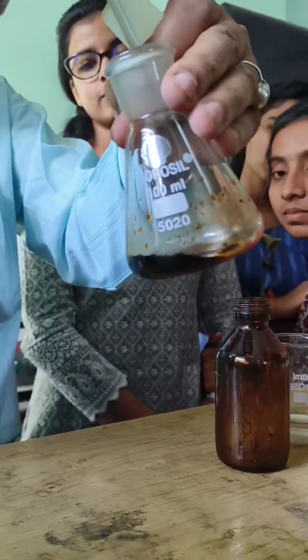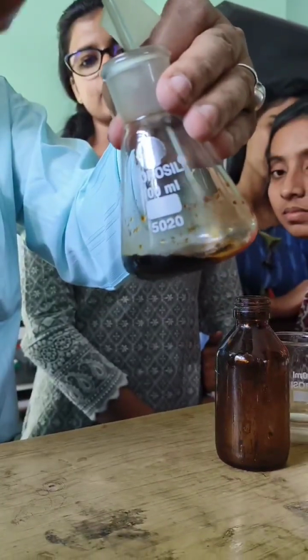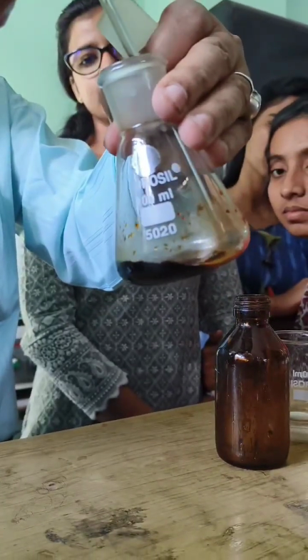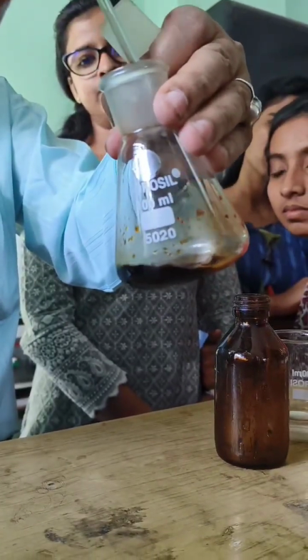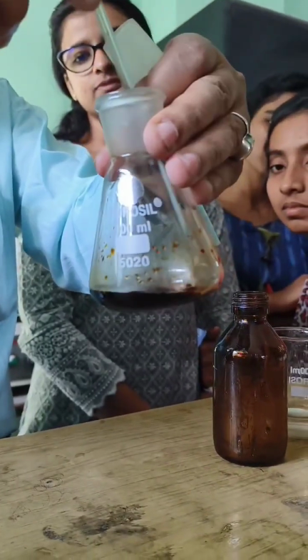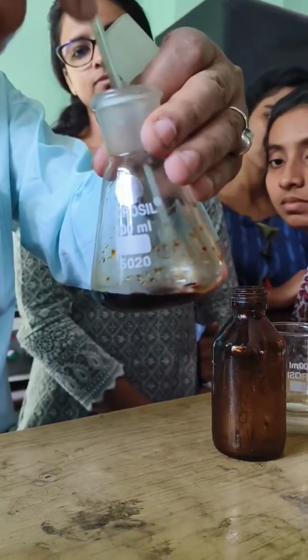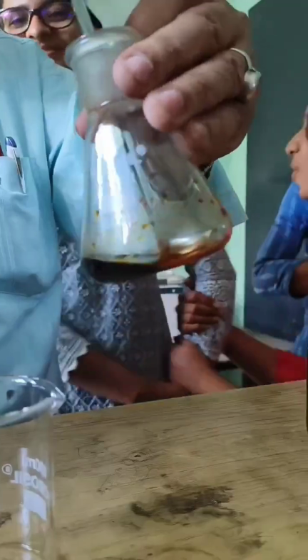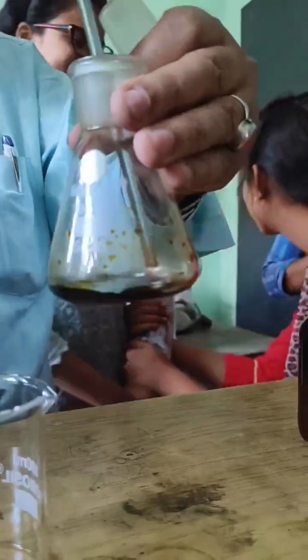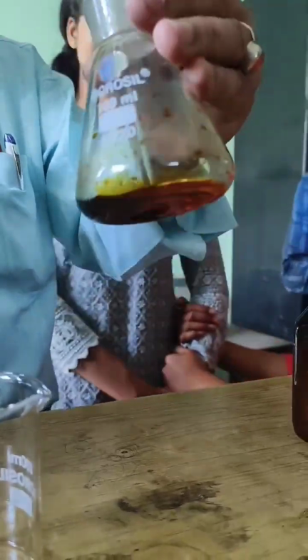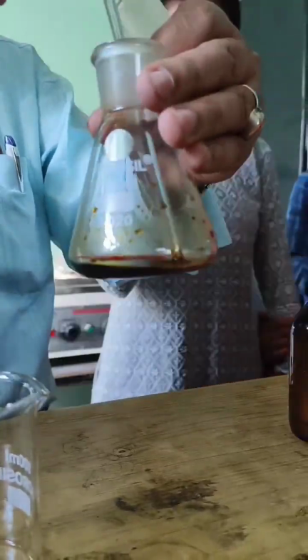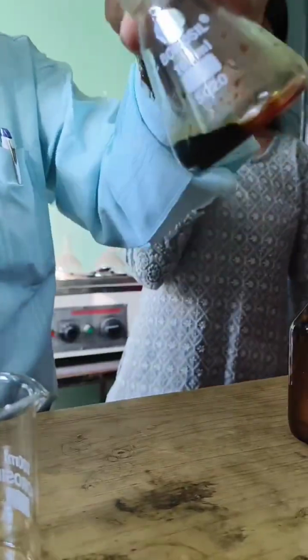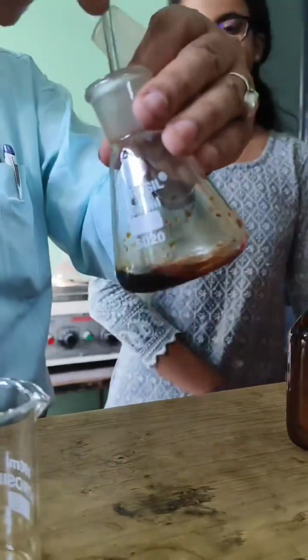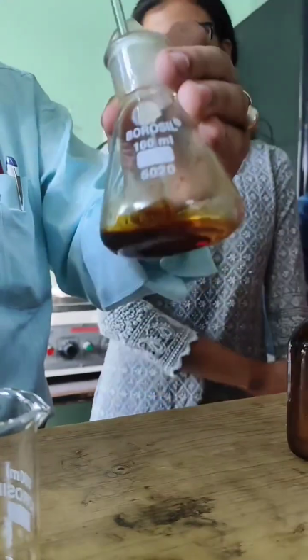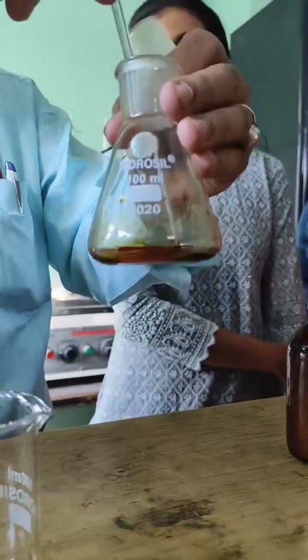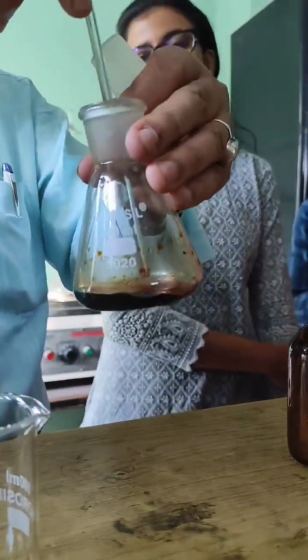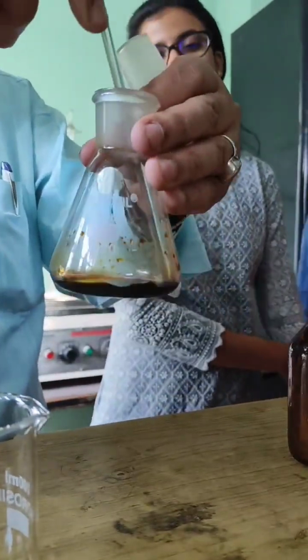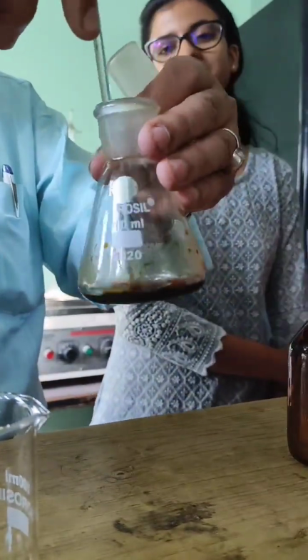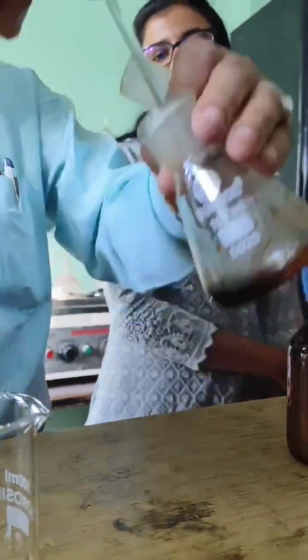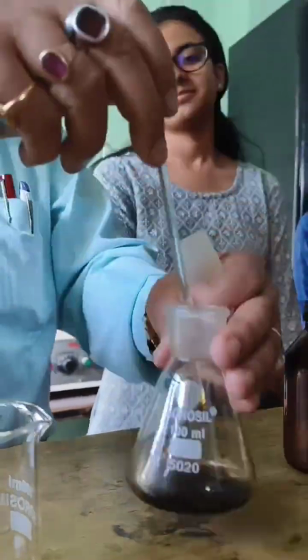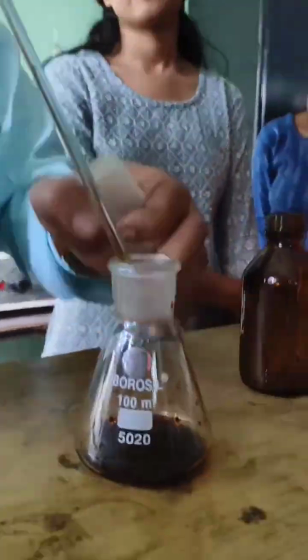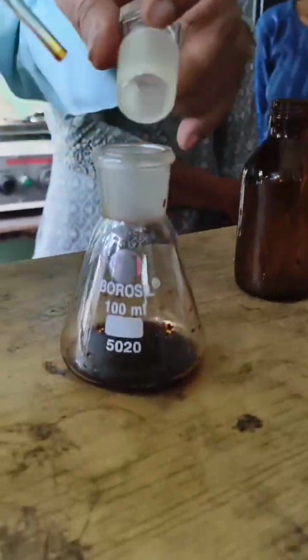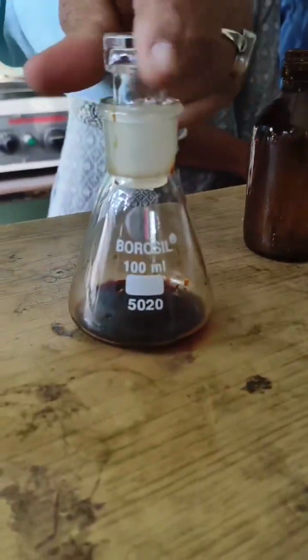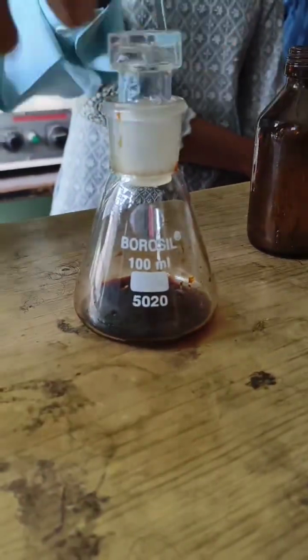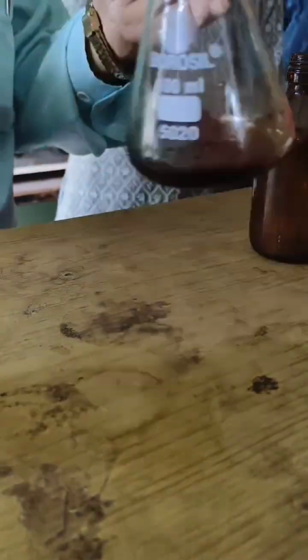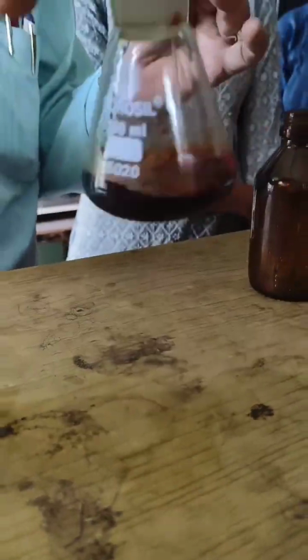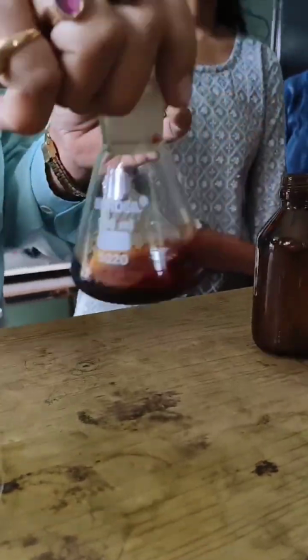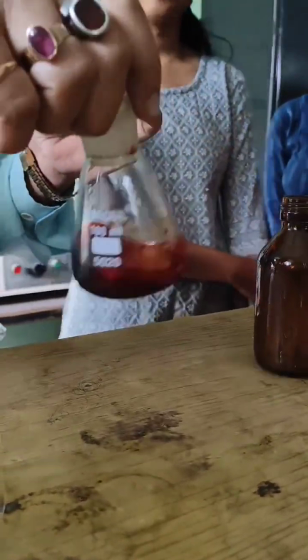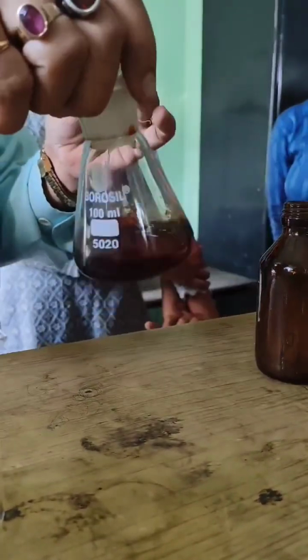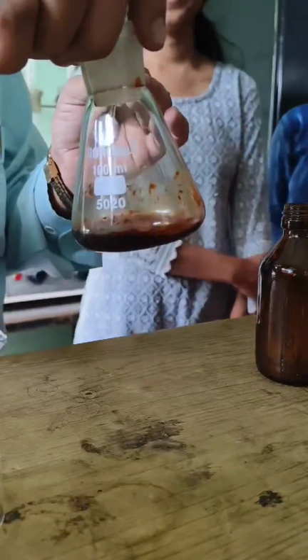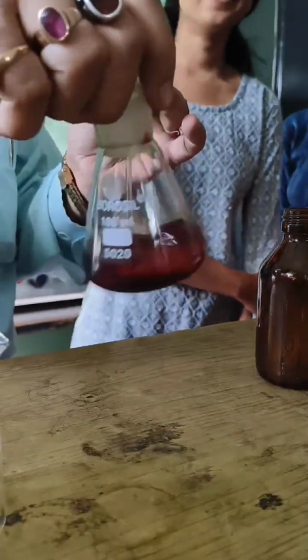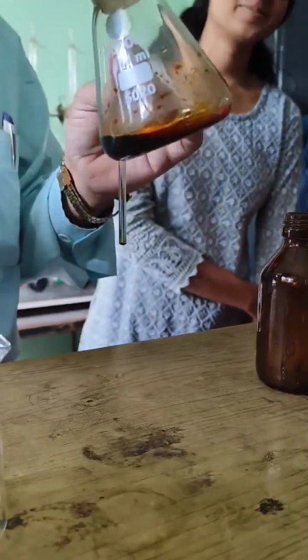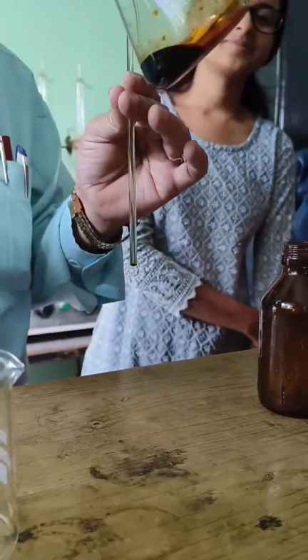Step 2: Weigh the ingredients using a clean dry weighing balance. Measure 5g of potassium iodide and 2.5g of iodine separately.